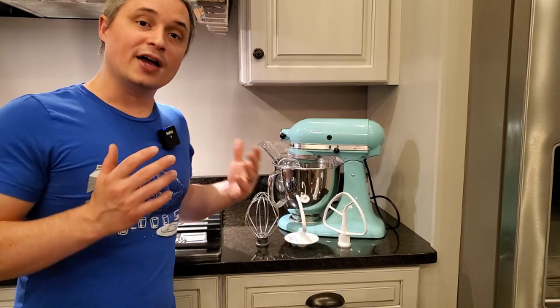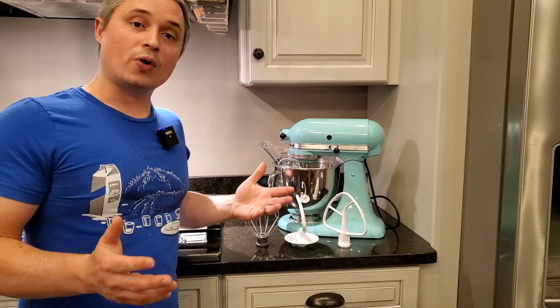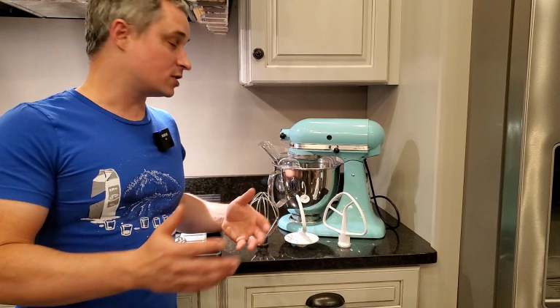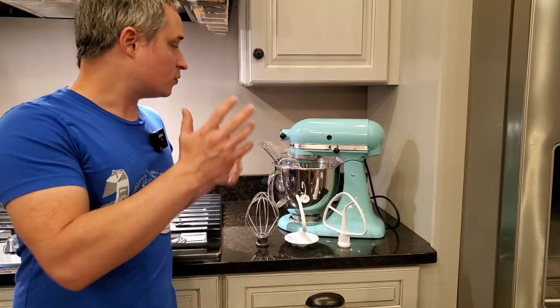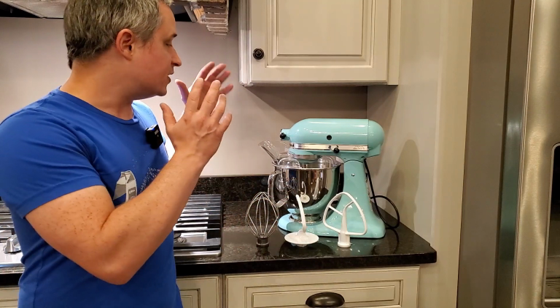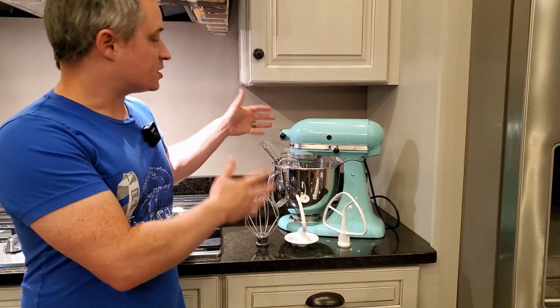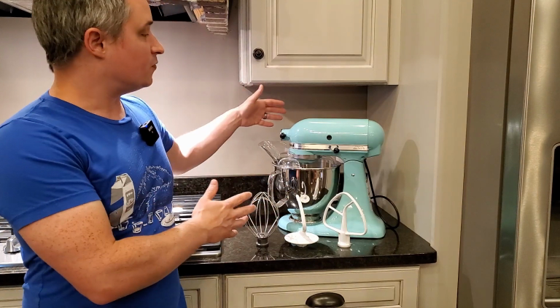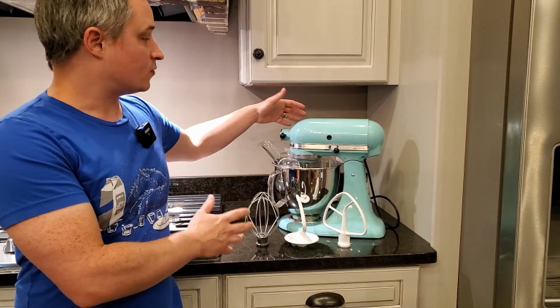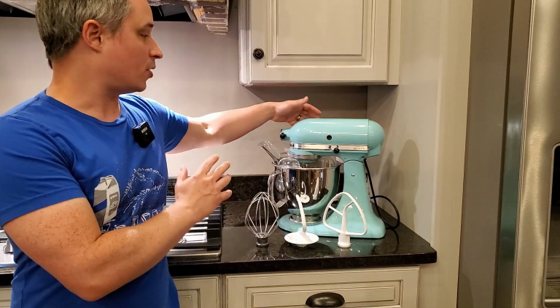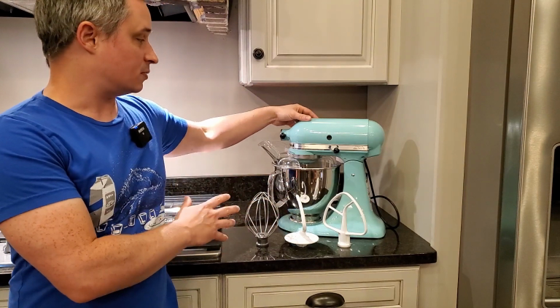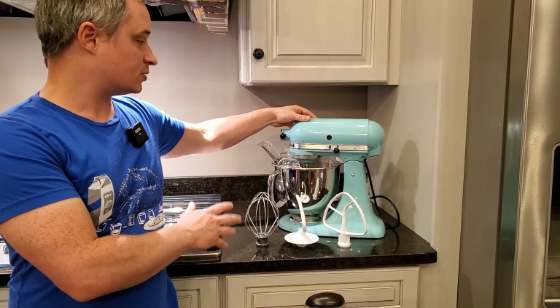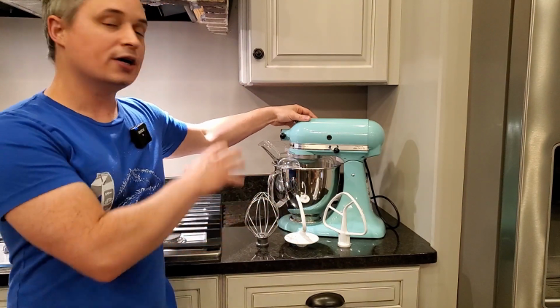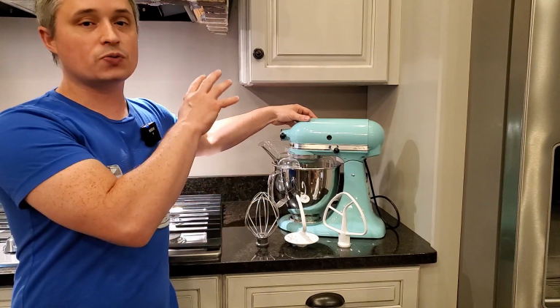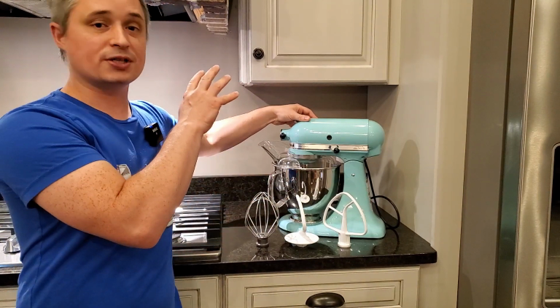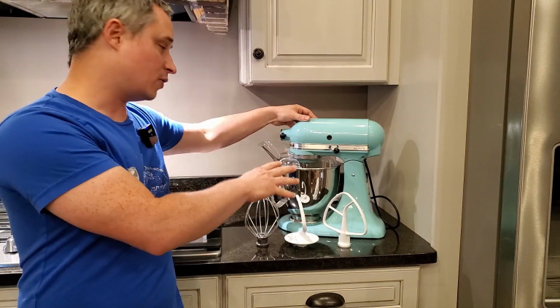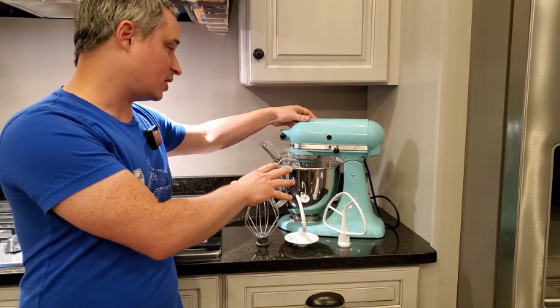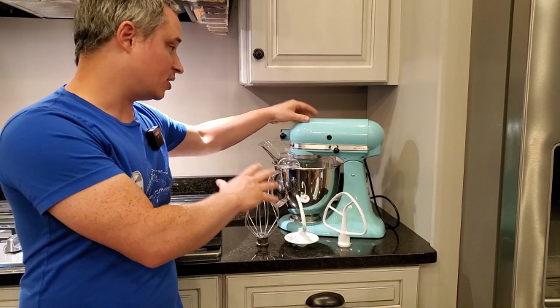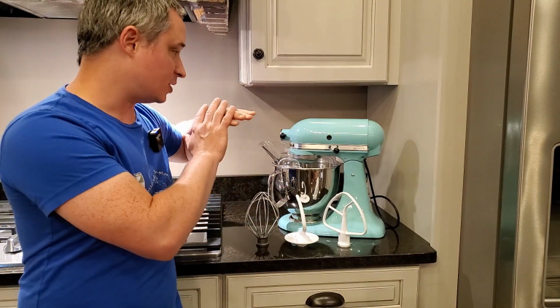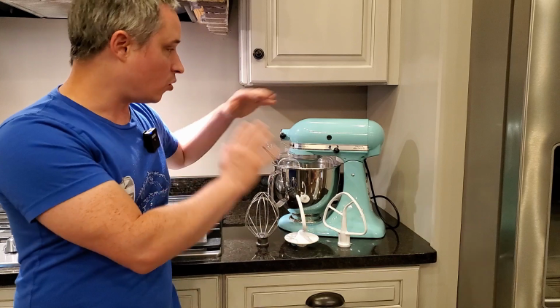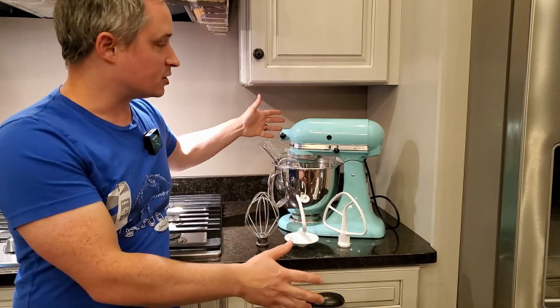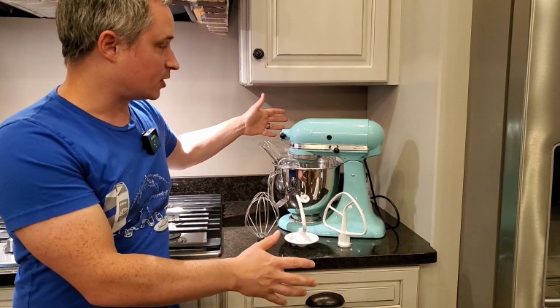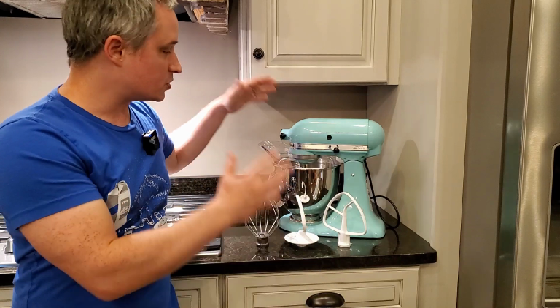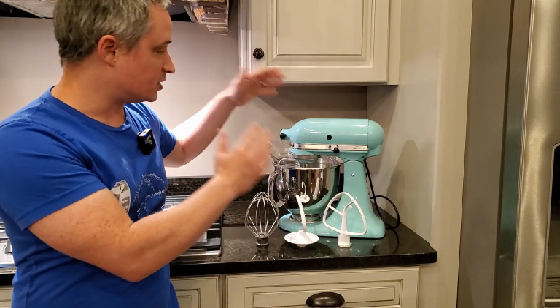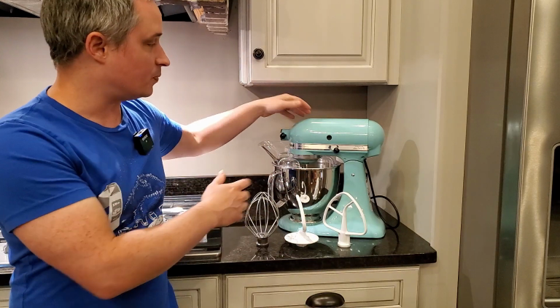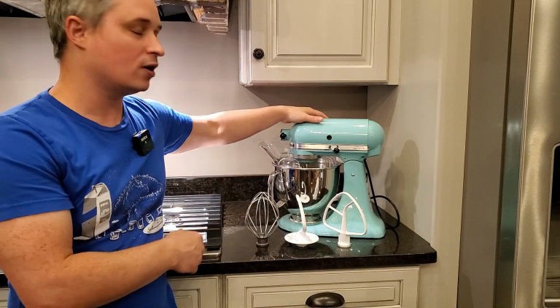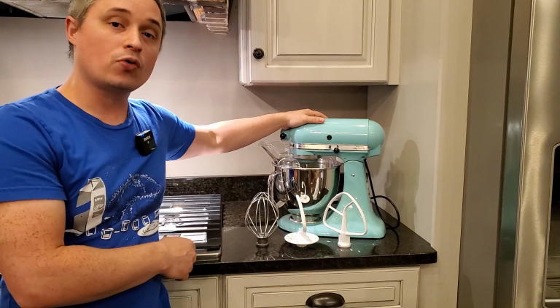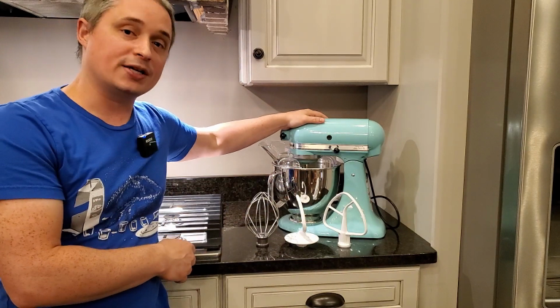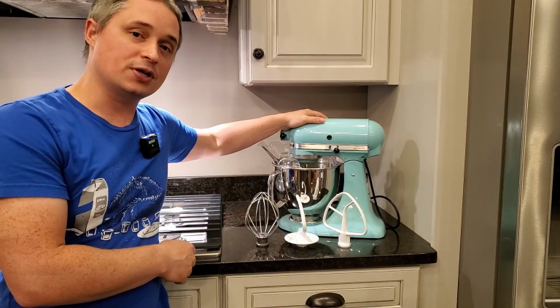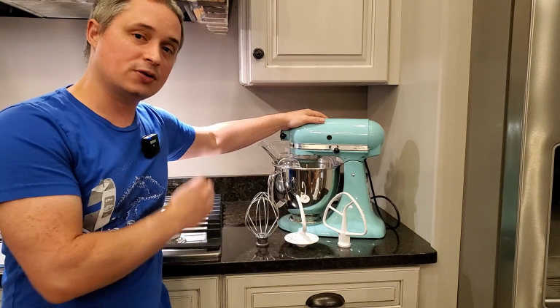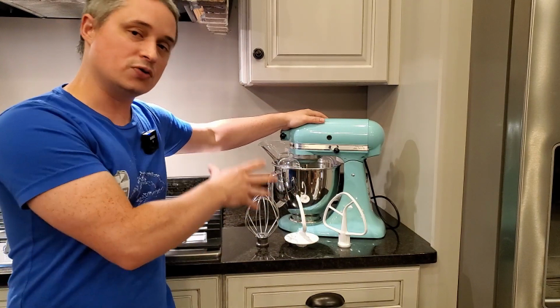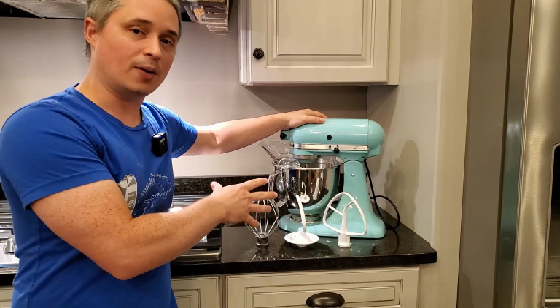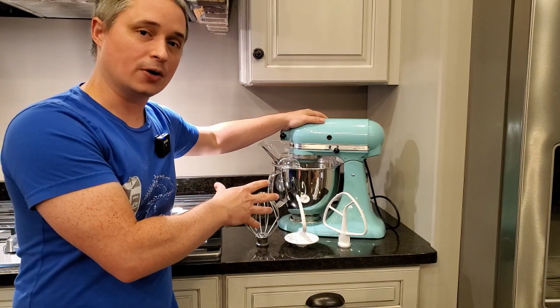Hey everyone, this is a quick review of the KitchenAid 5-Quart Artisan Mixer. This one is in Aqua Sky. It comes in a whole bunch of different colors, so you can take your pick for what matches your kitchen or gives you a pop of color.